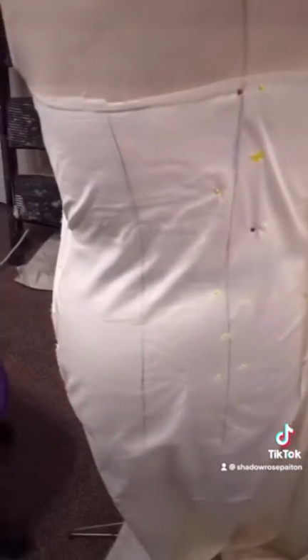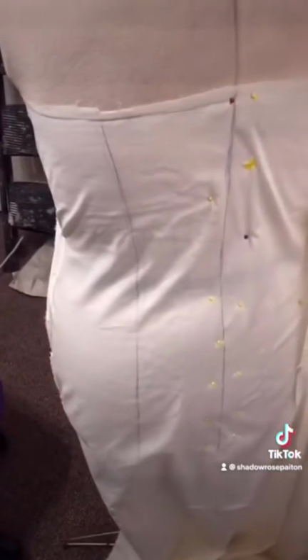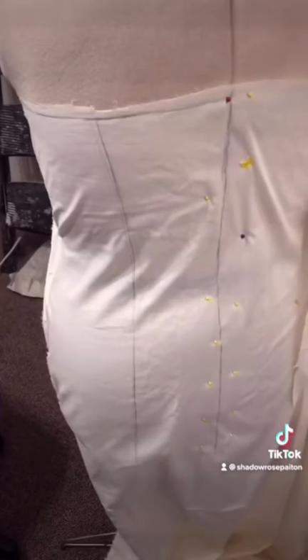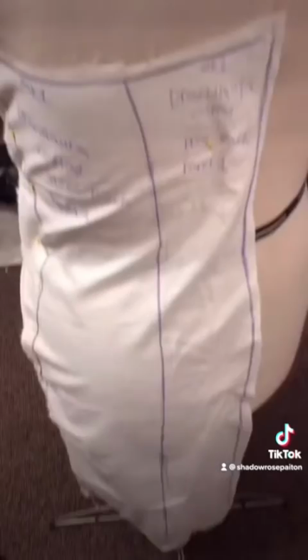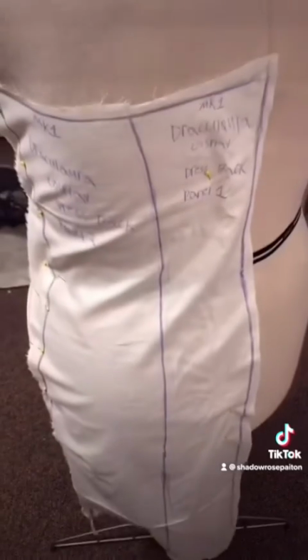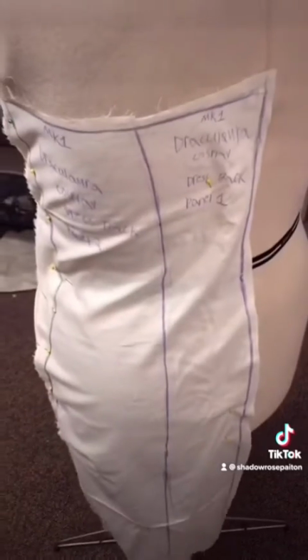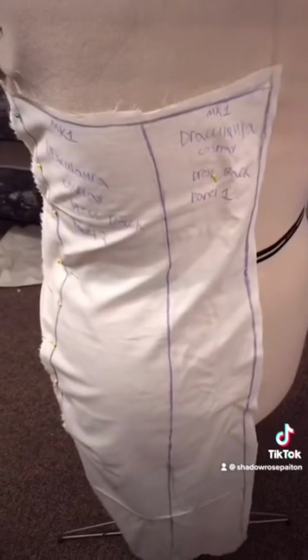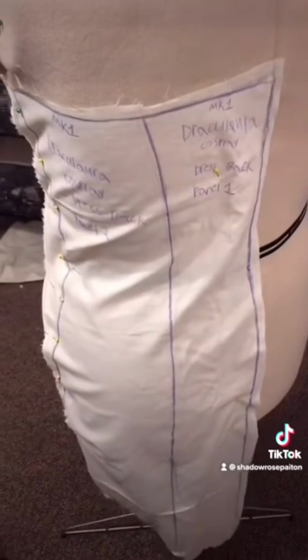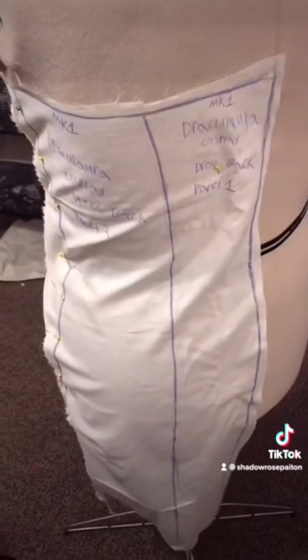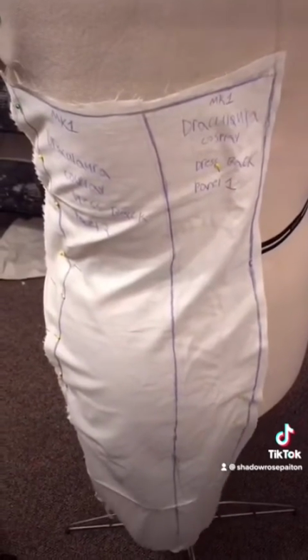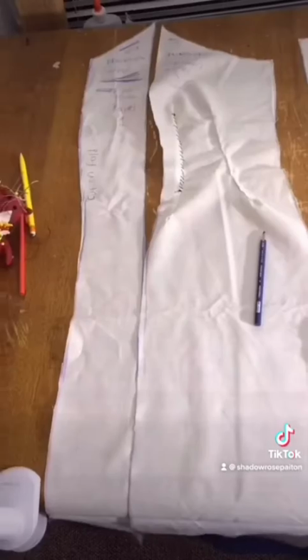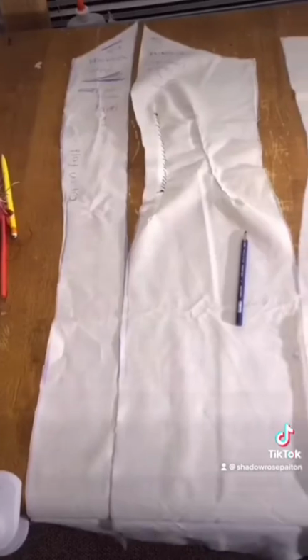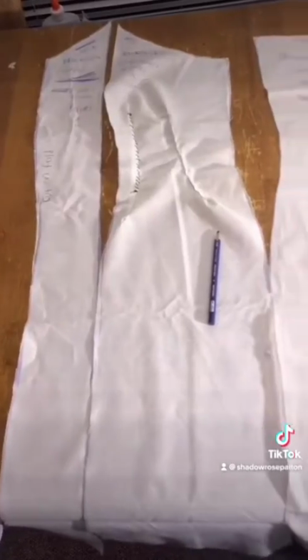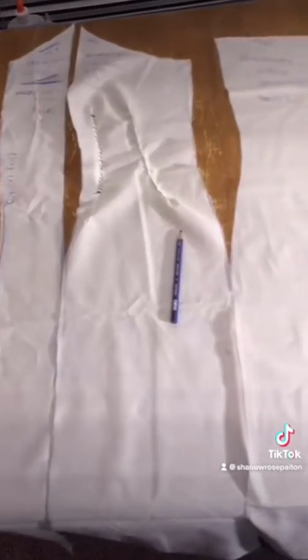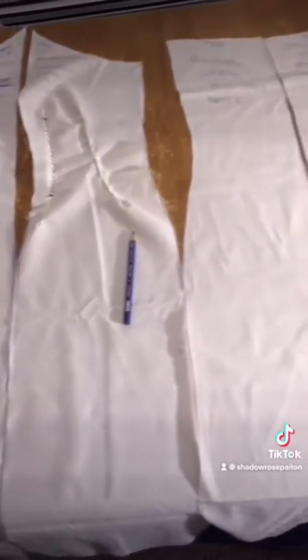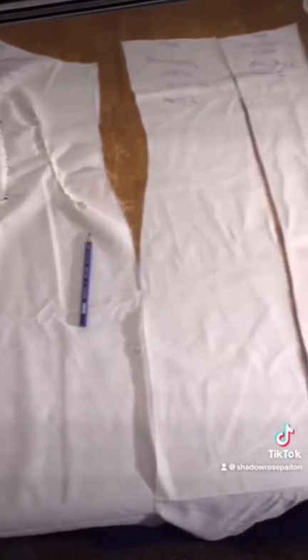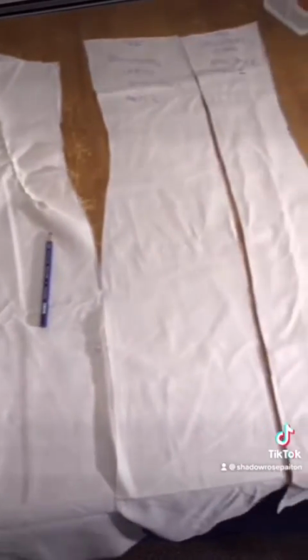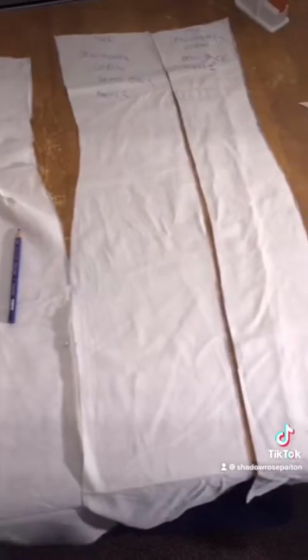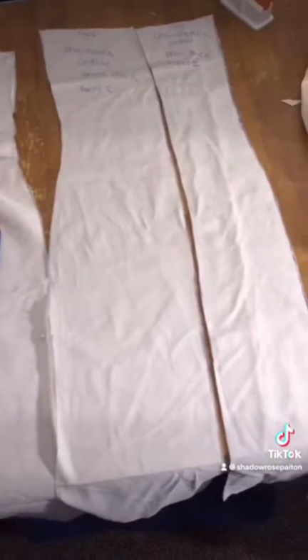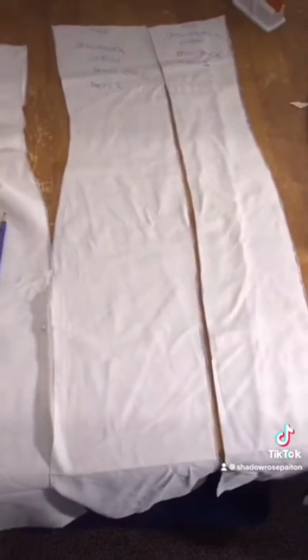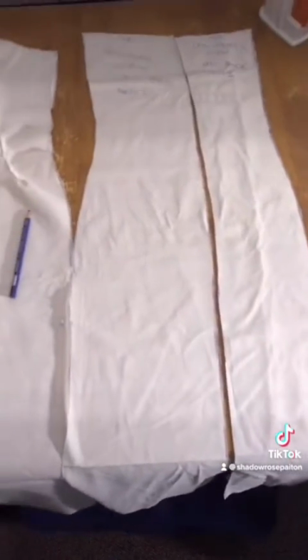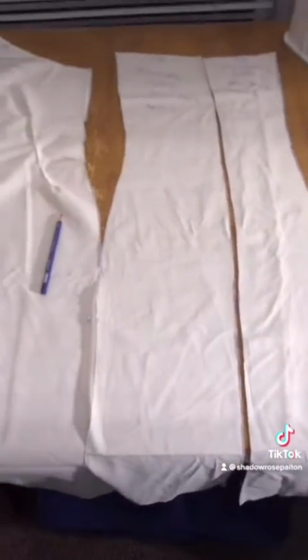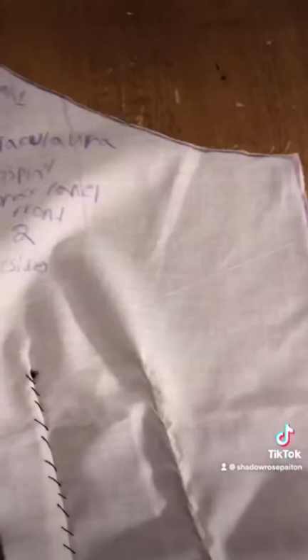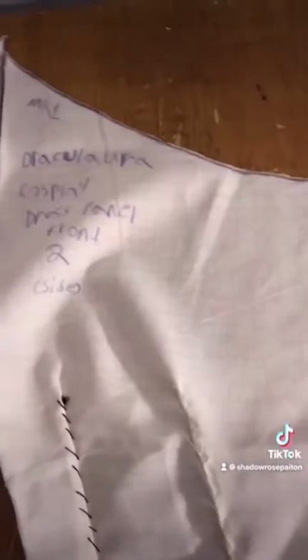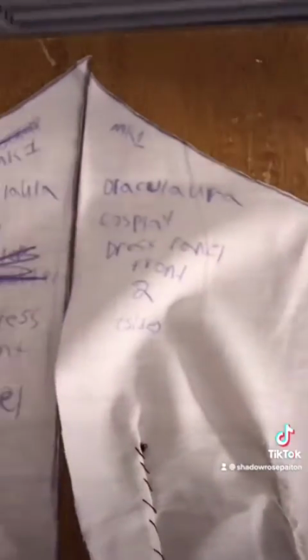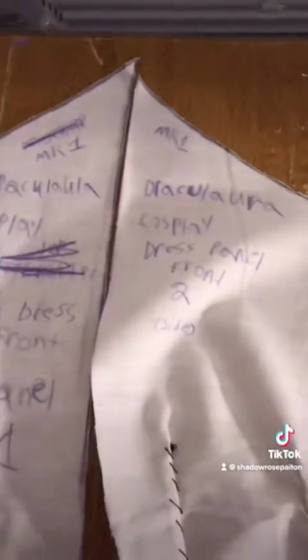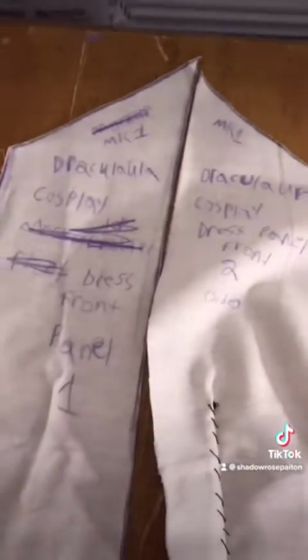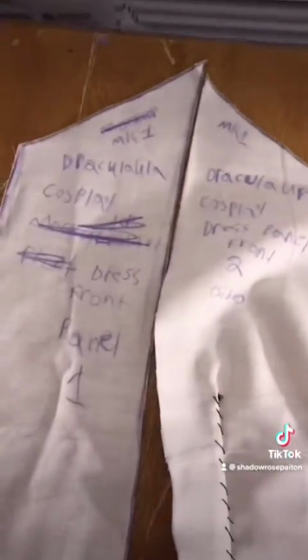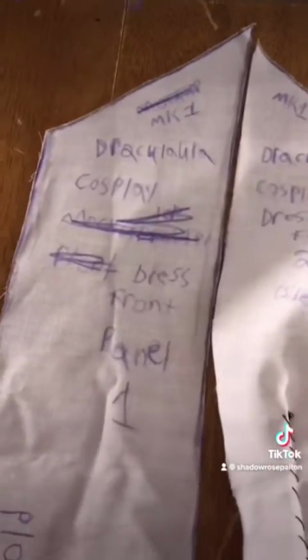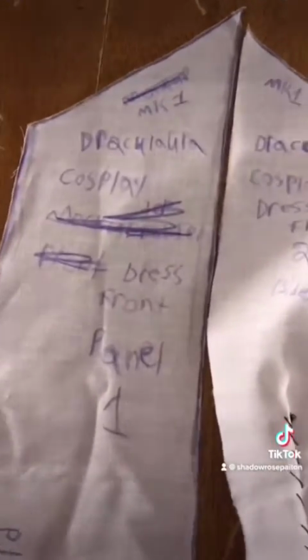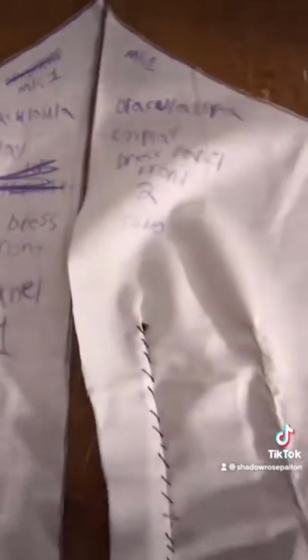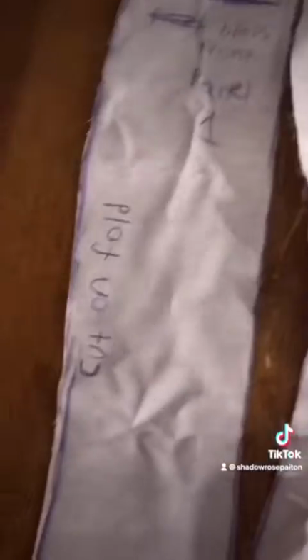And it's the same old song and dance for the back so I'm not going to repeat myself. And I always make sure to label each pattern piece before I cut it out so I can tell which one is which. This part is very important!